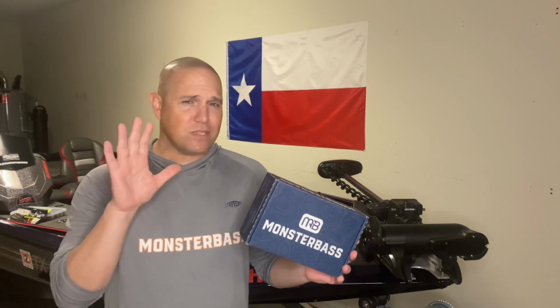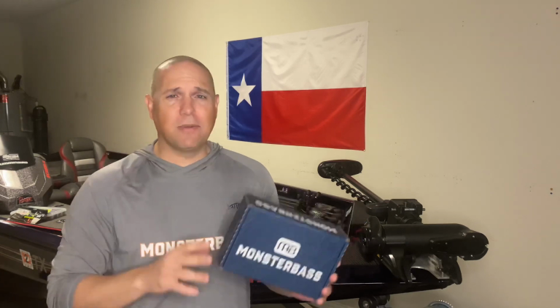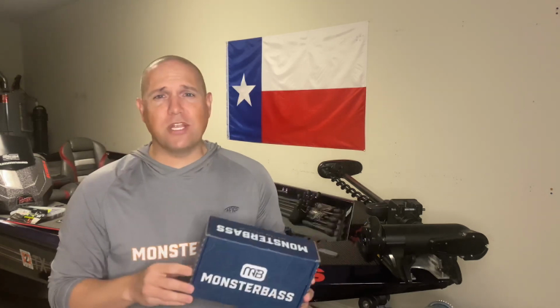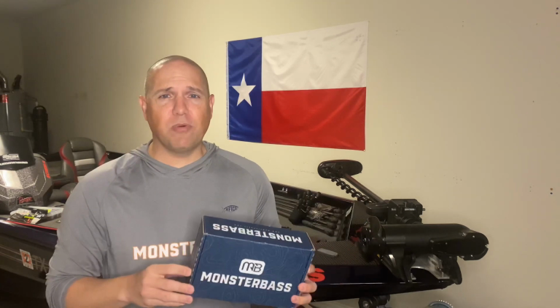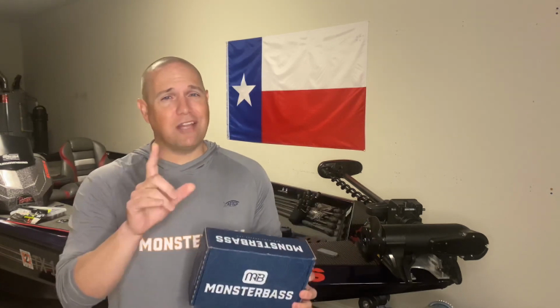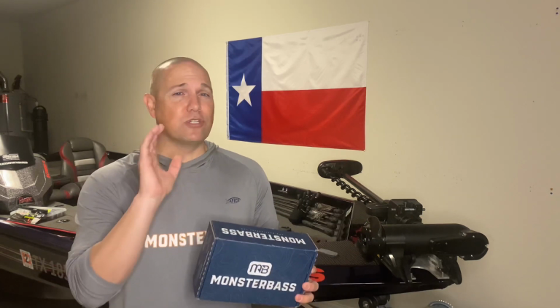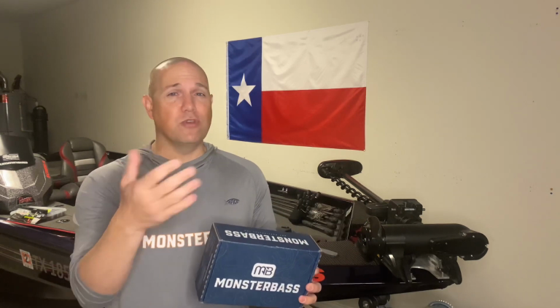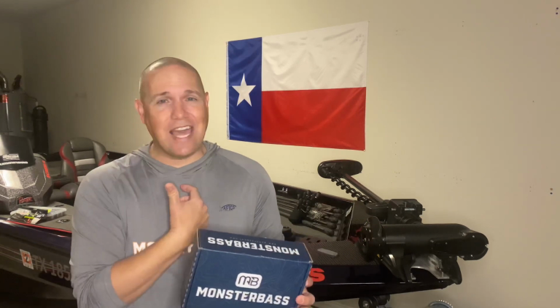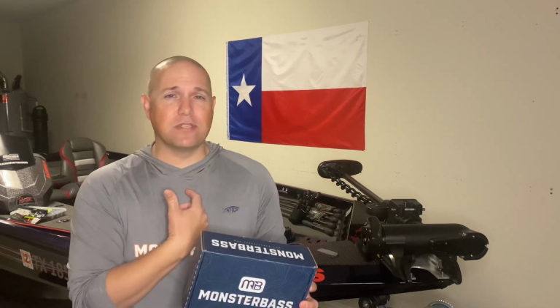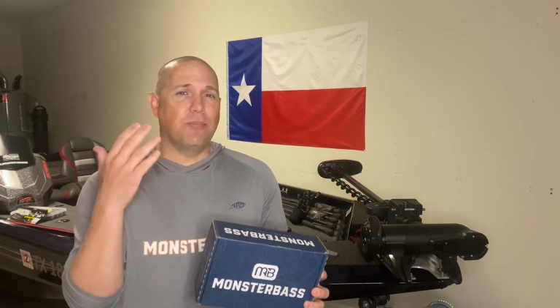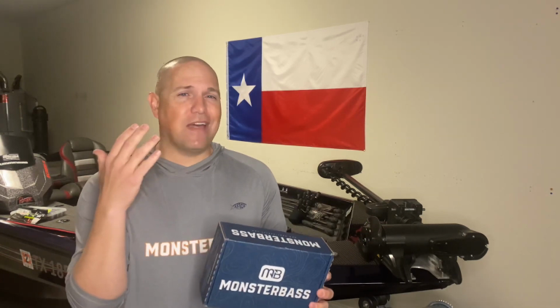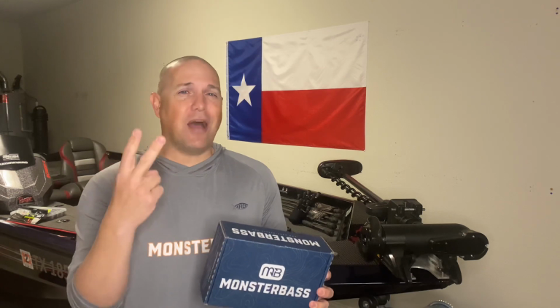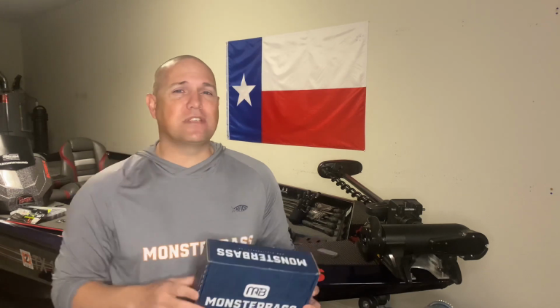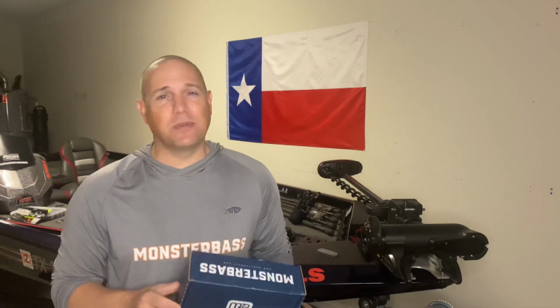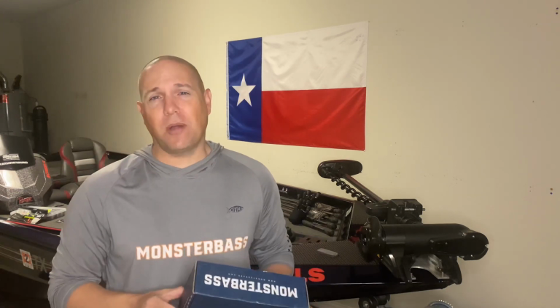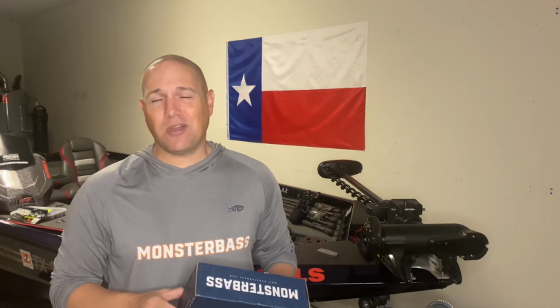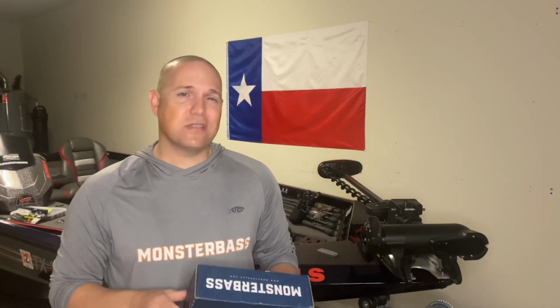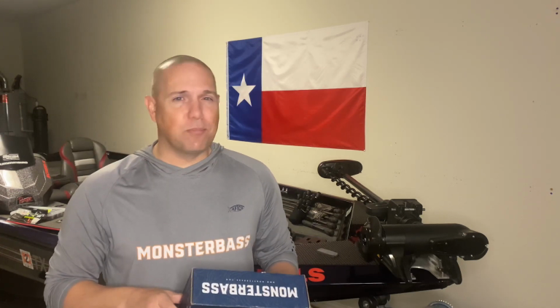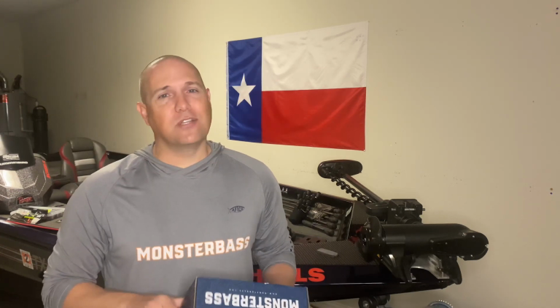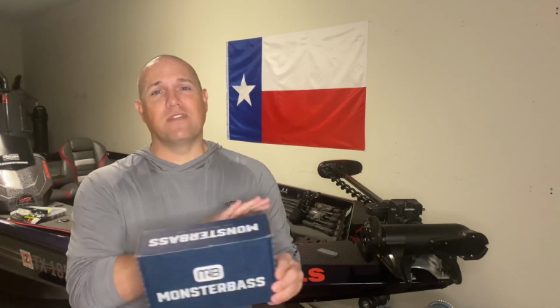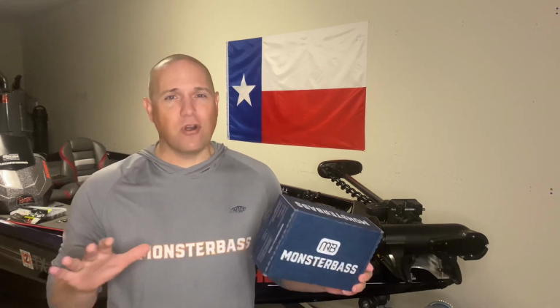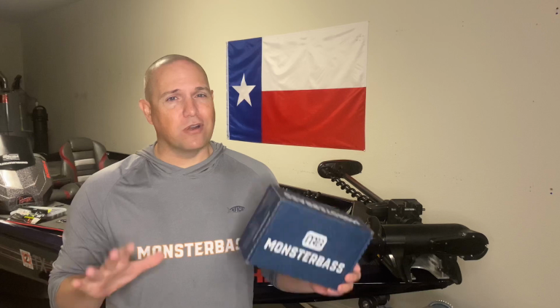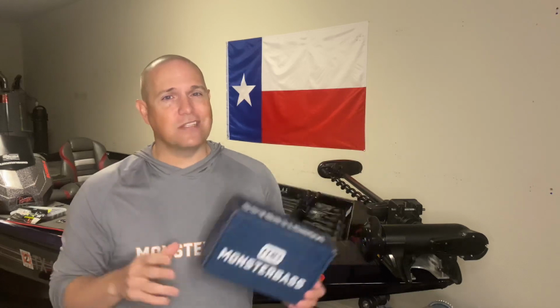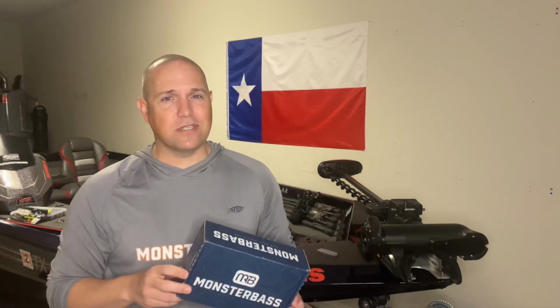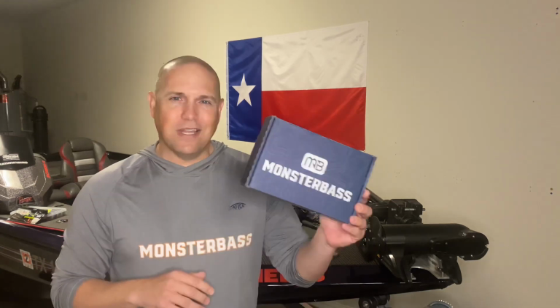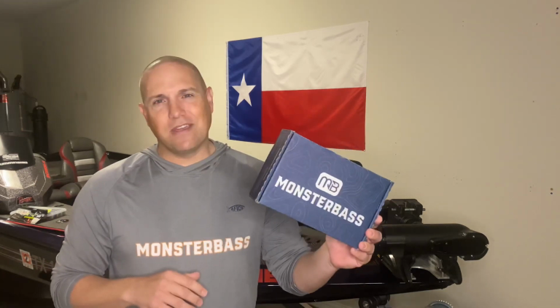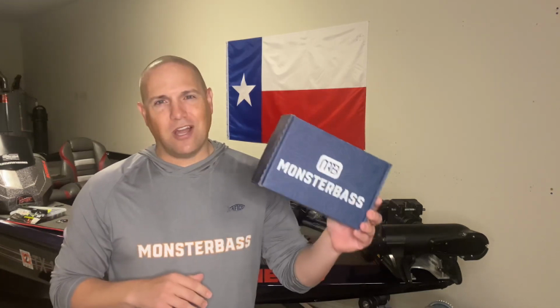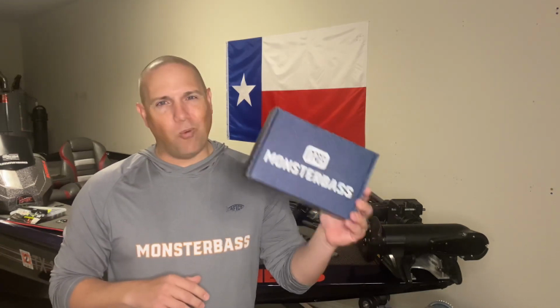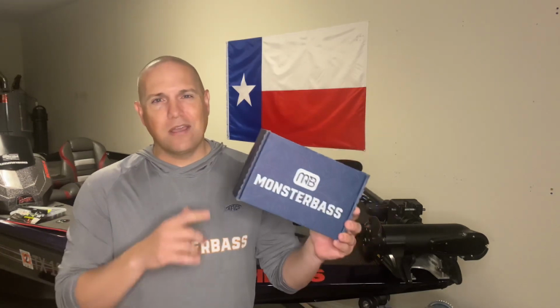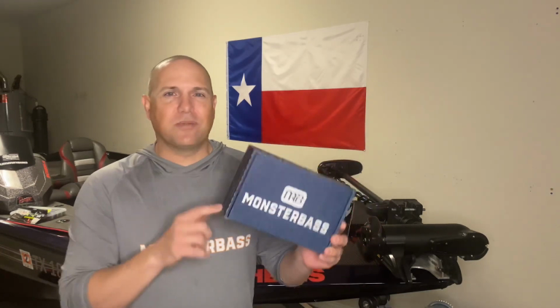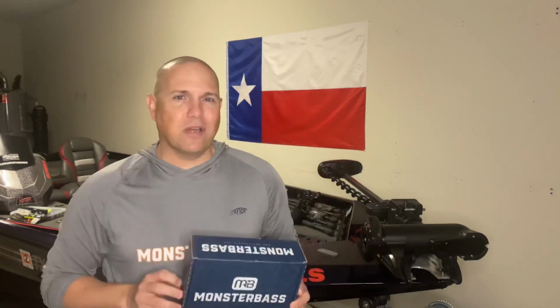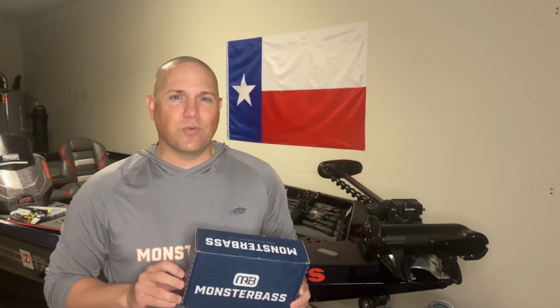Some of them are going to be brands you've heard of before and likely lures you've used — I've never used them — but I think the top two may surprise you because they're probably companies, brands, and lures you've never heard of, or at least not until recently. So let's dive in and talk about why Monster Bass Box is worth it.